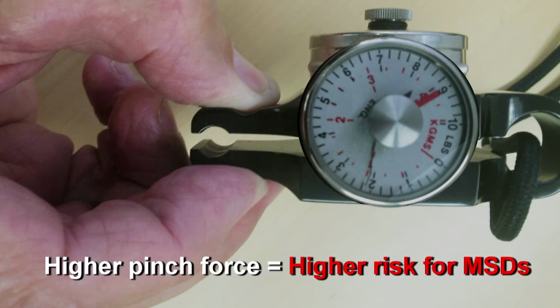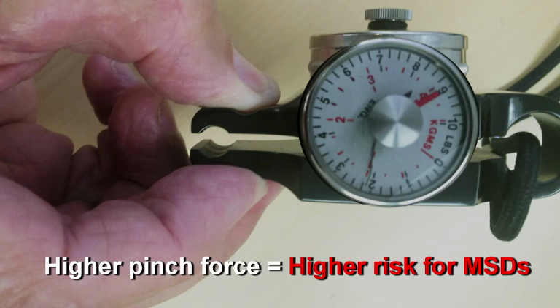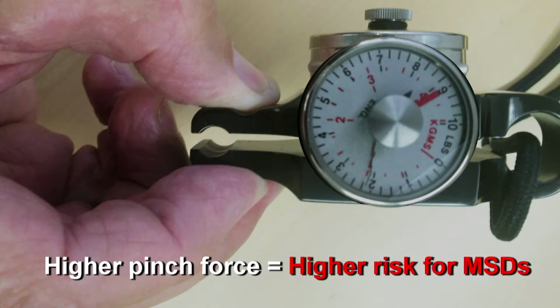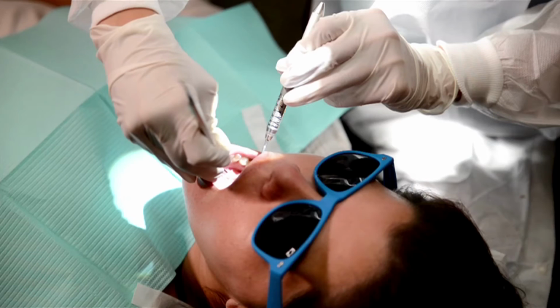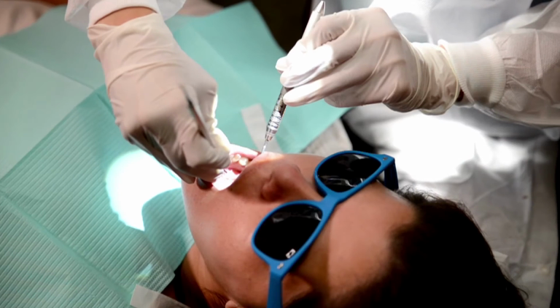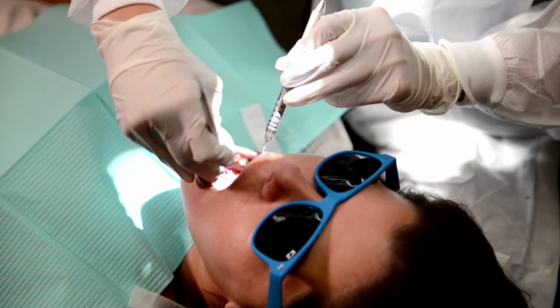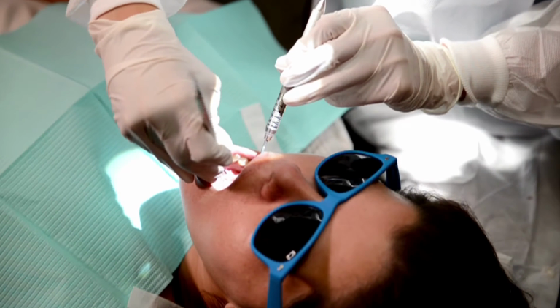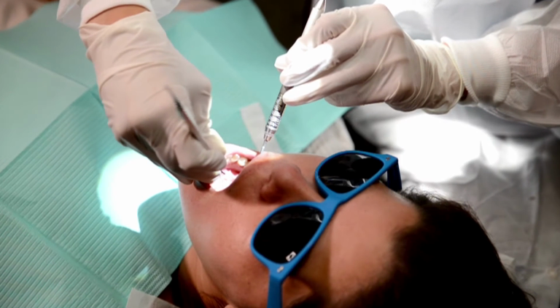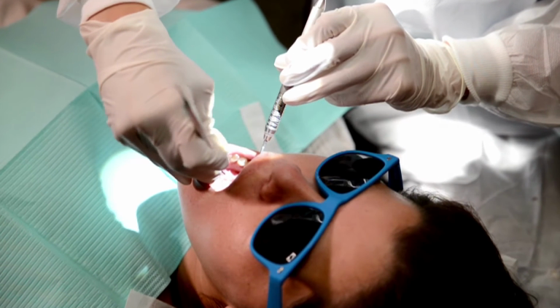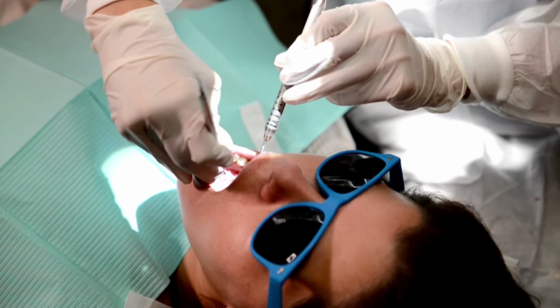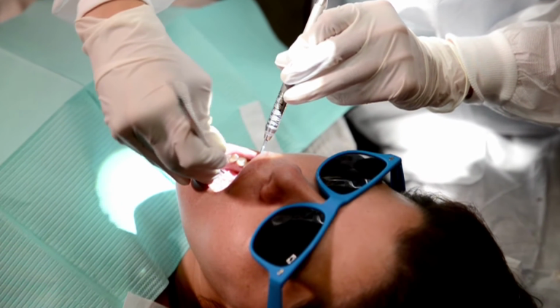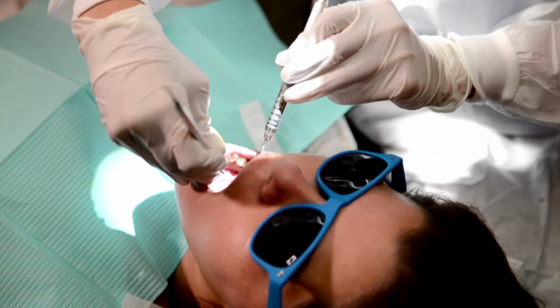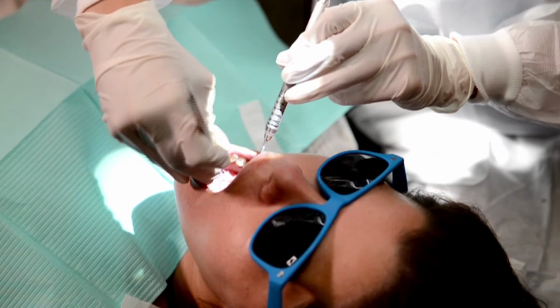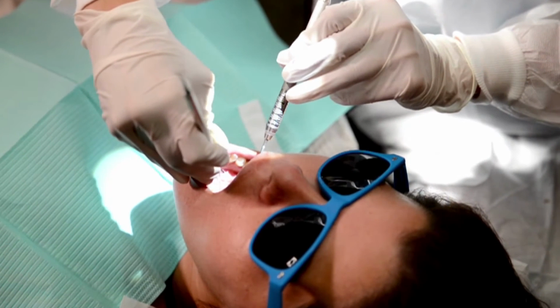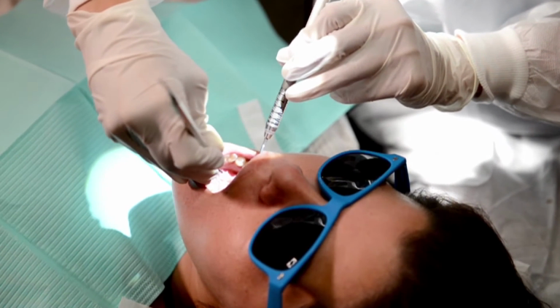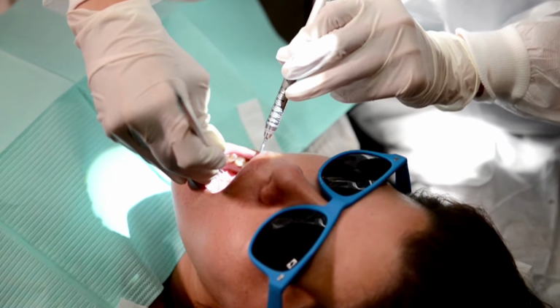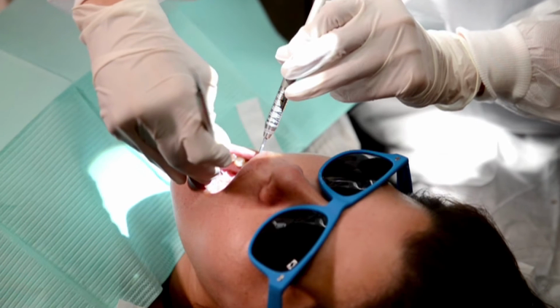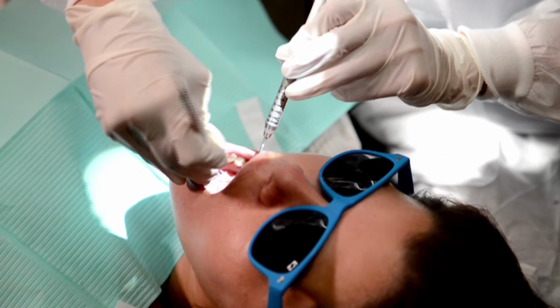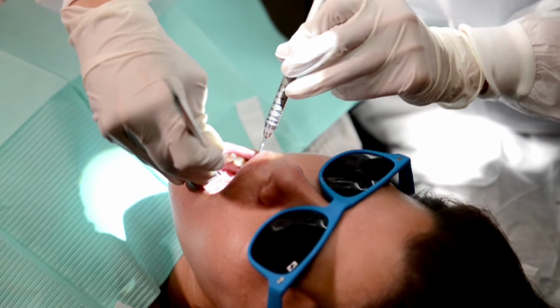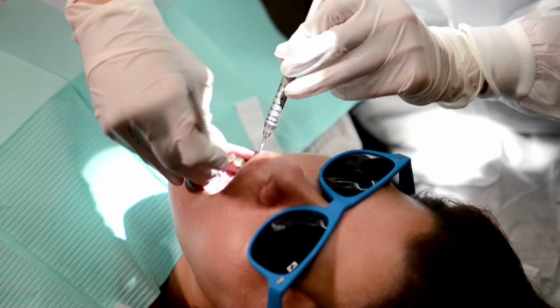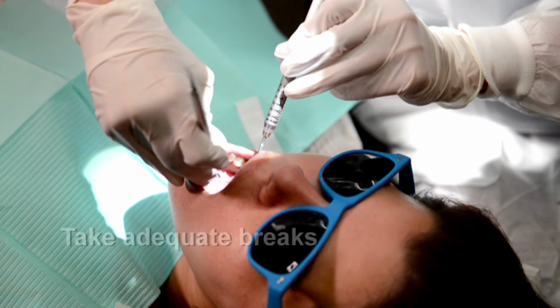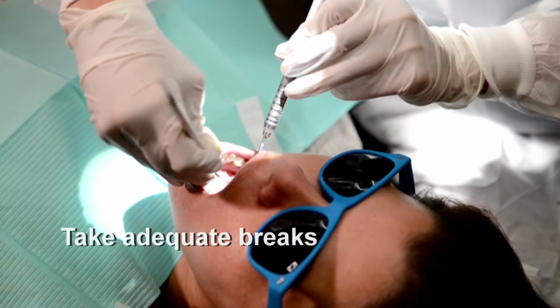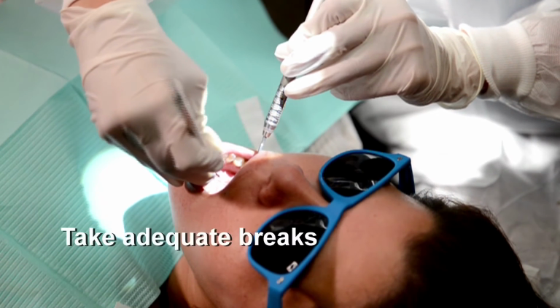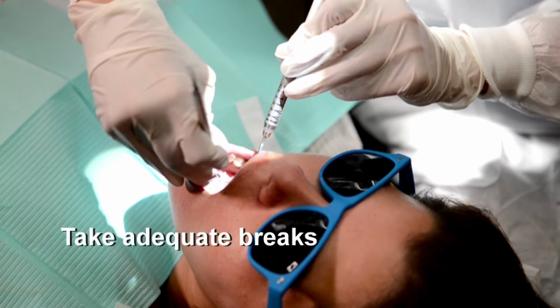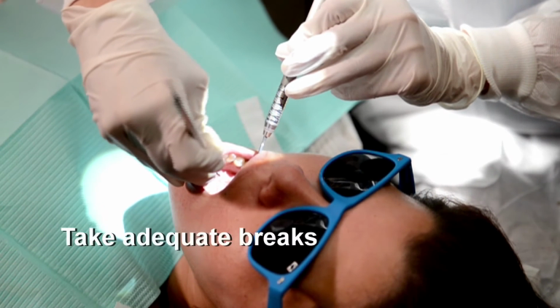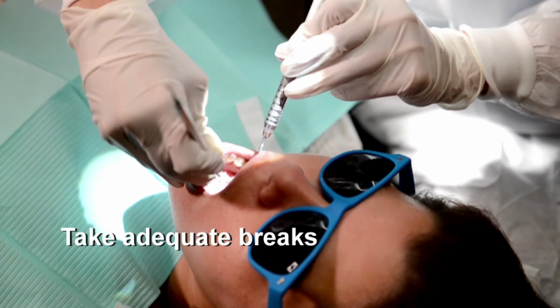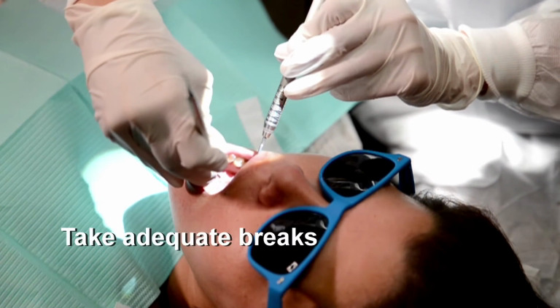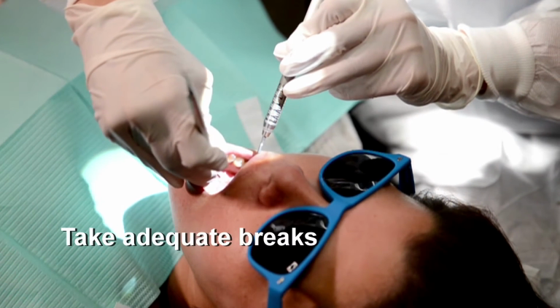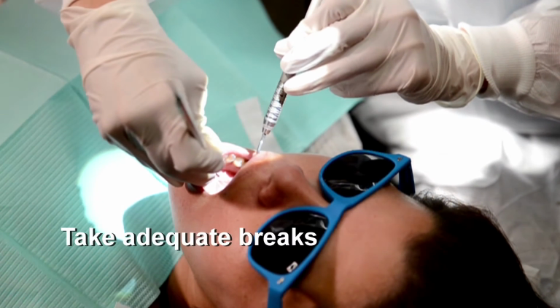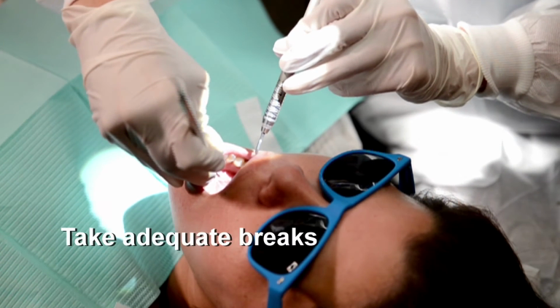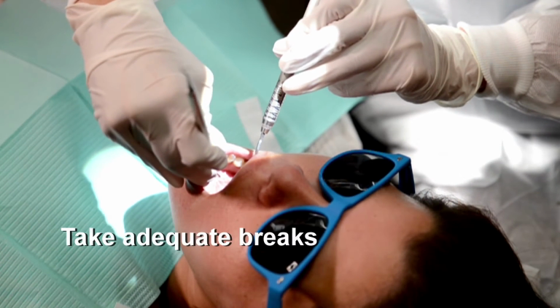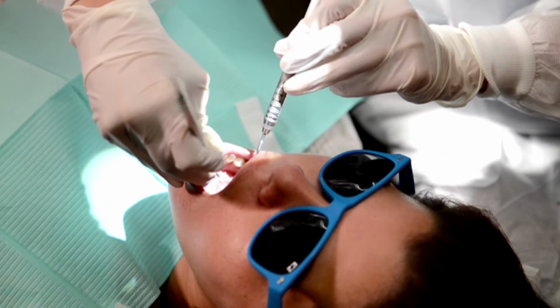The second most important factor is how long we use high pinch force — specifically when we clean patients' teeth without adequate breaks.